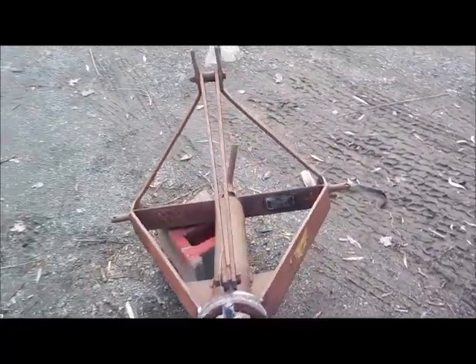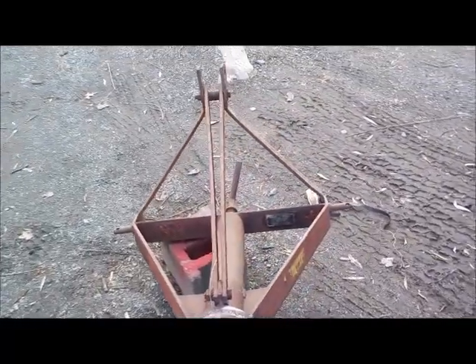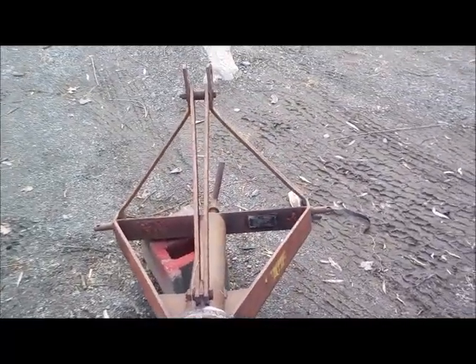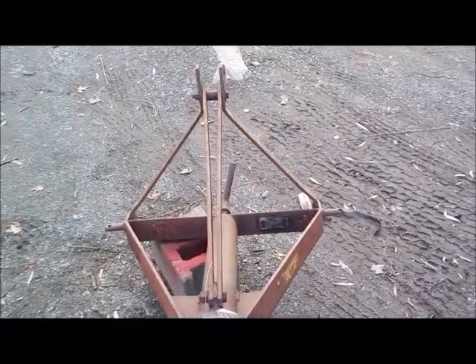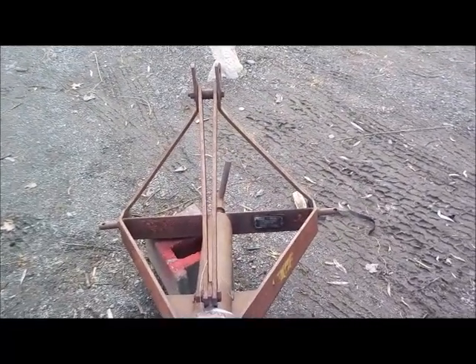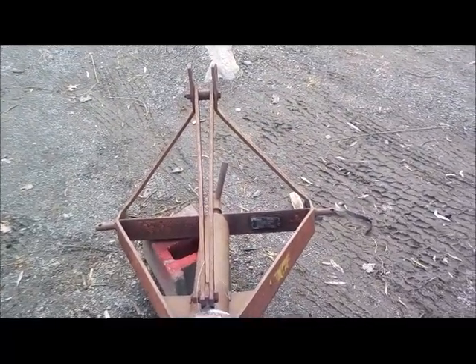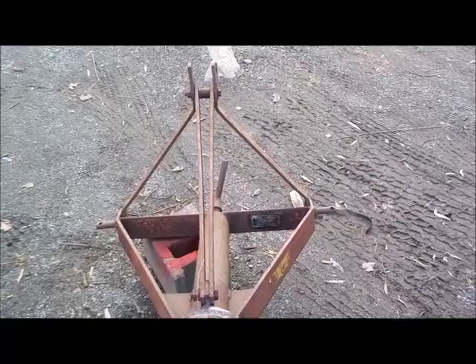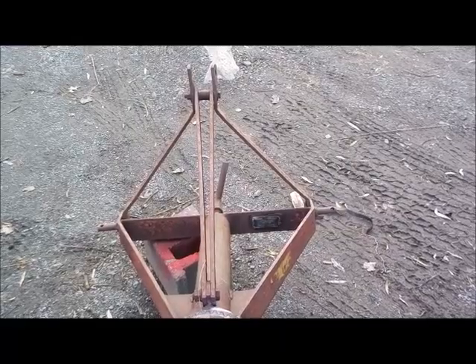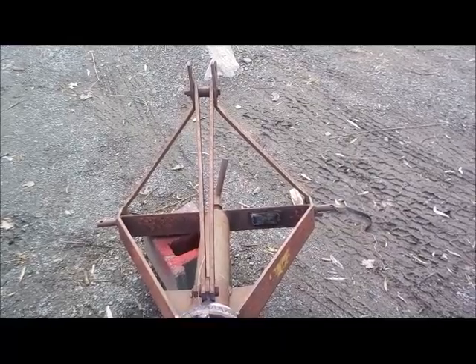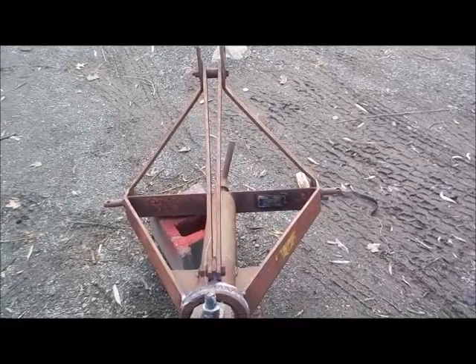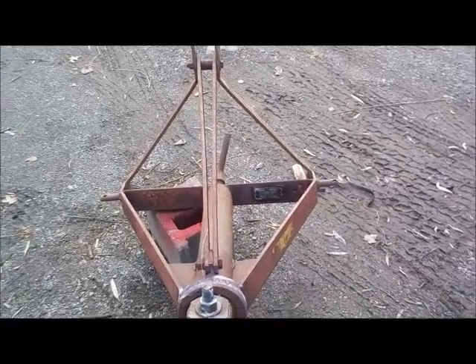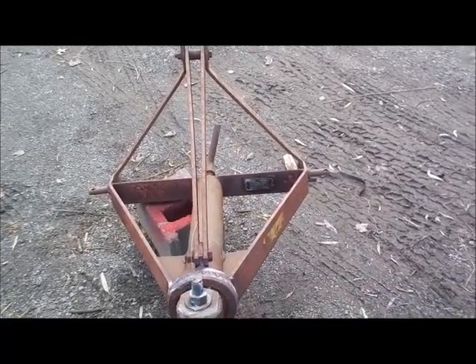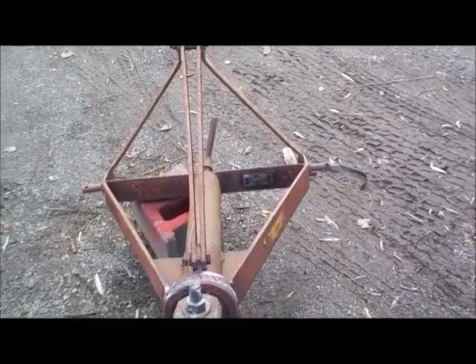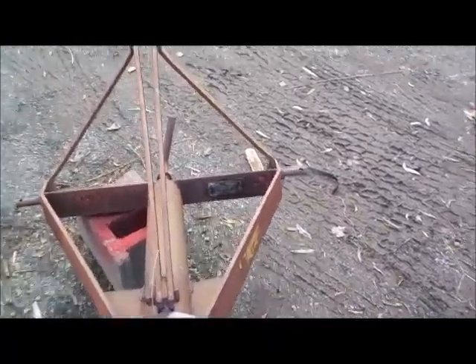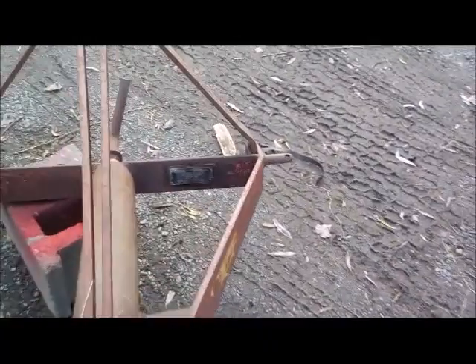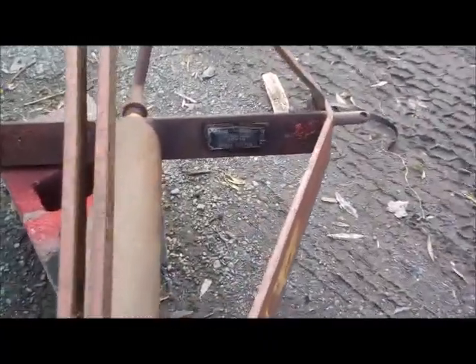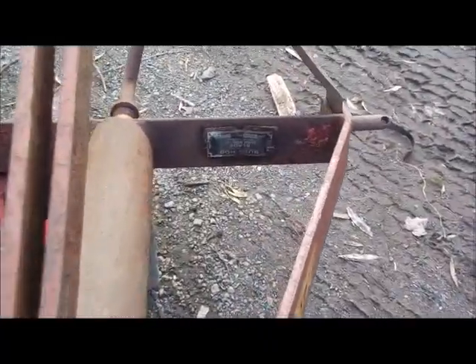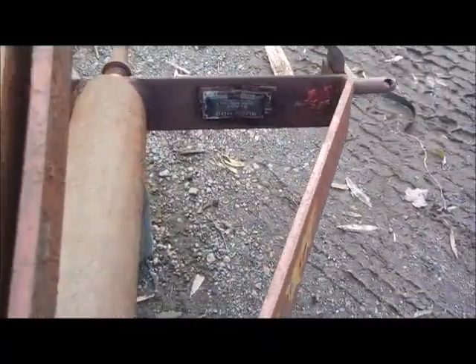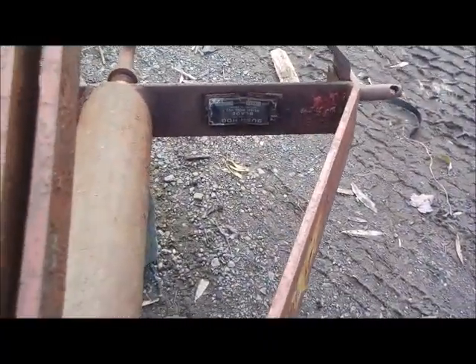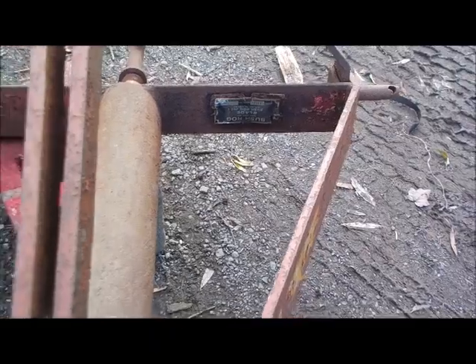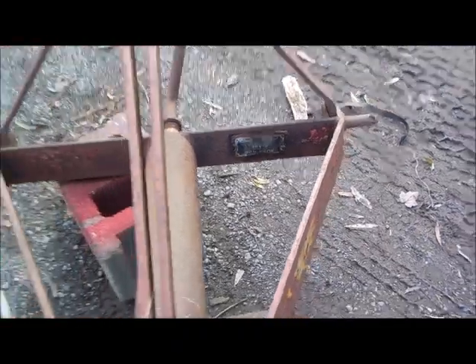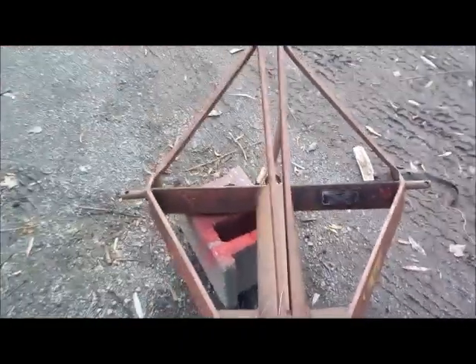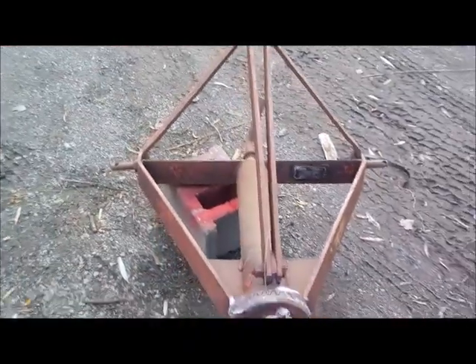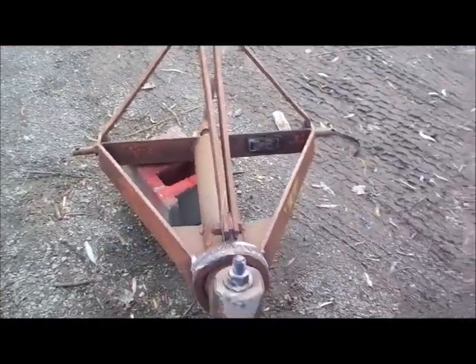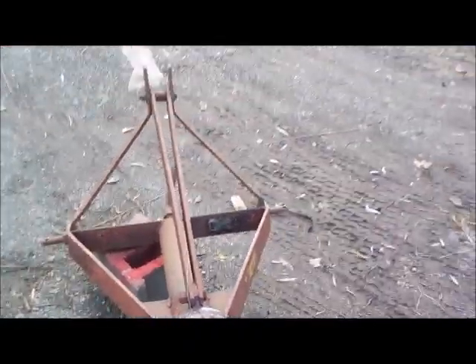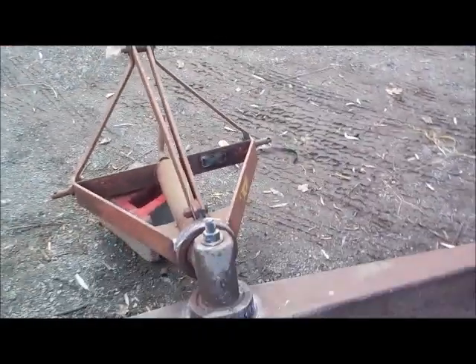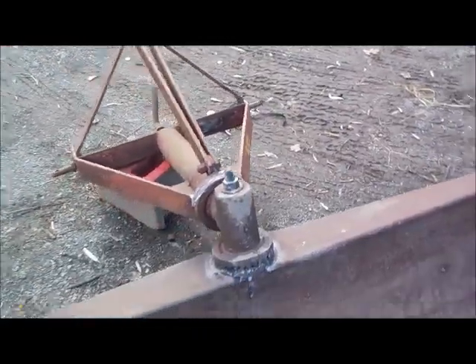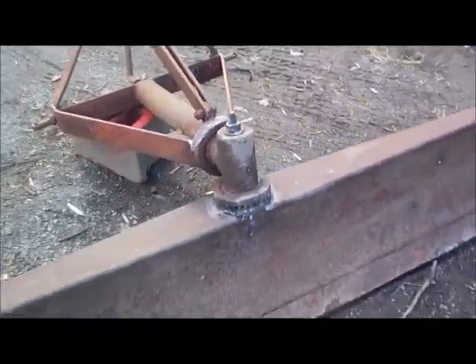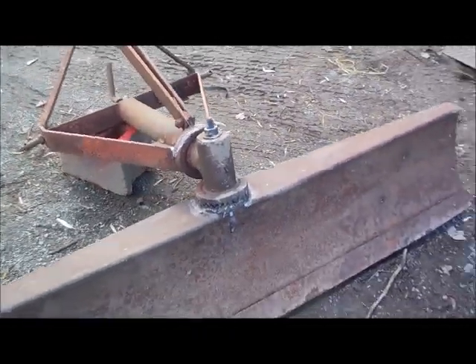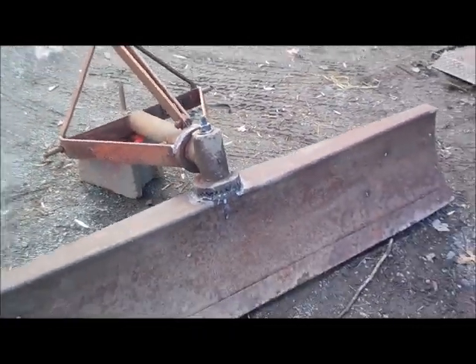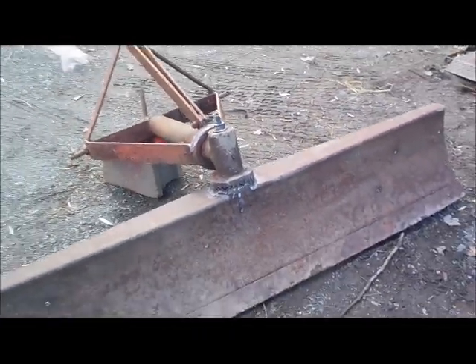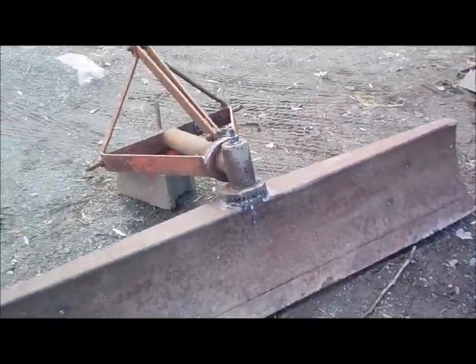It does have a tag on it — it's a Bush Hog blade, that's what it's called, made in Selma, Alabama. The original tag is right there. I'll post it with the numbers on it.